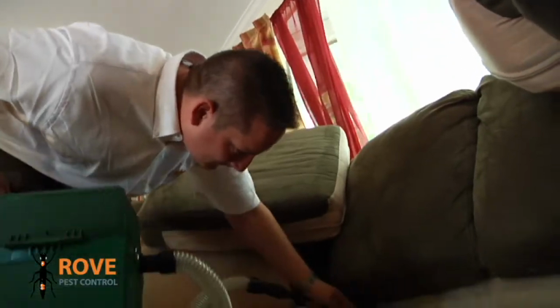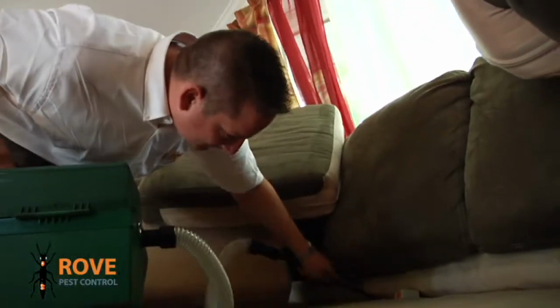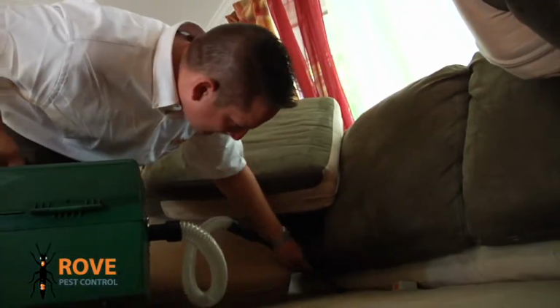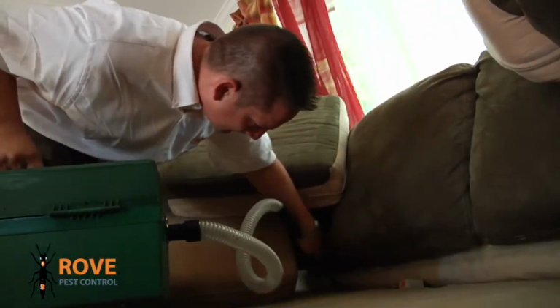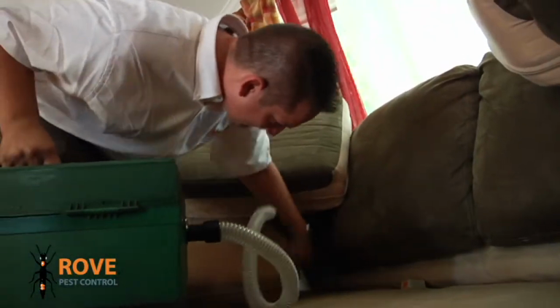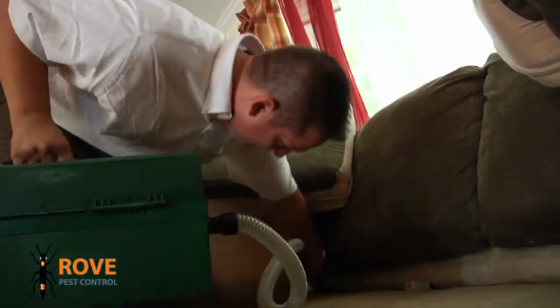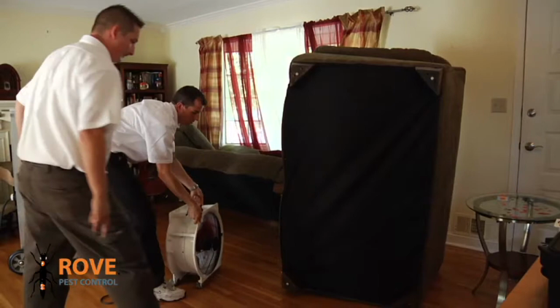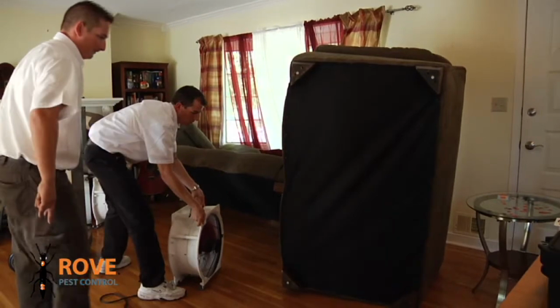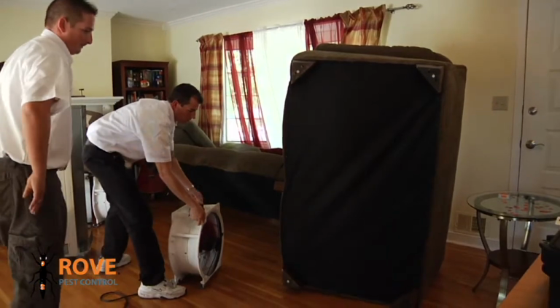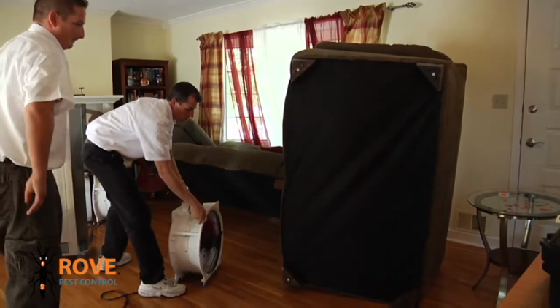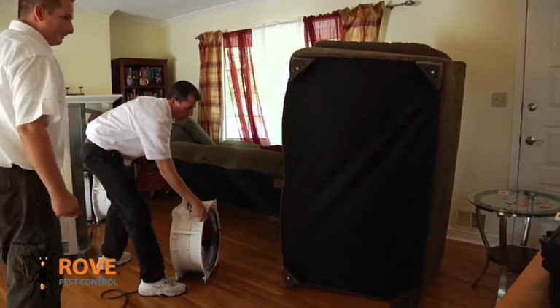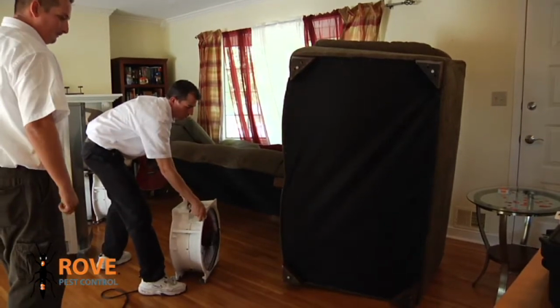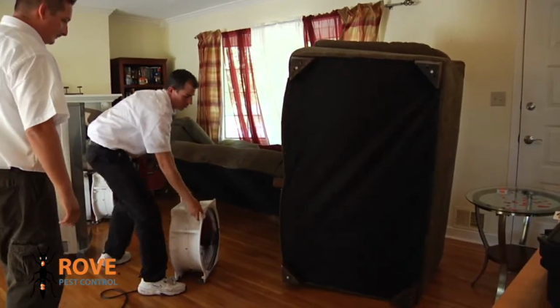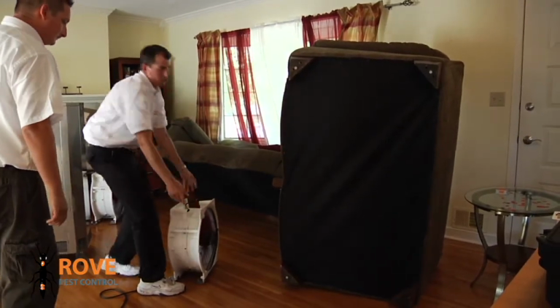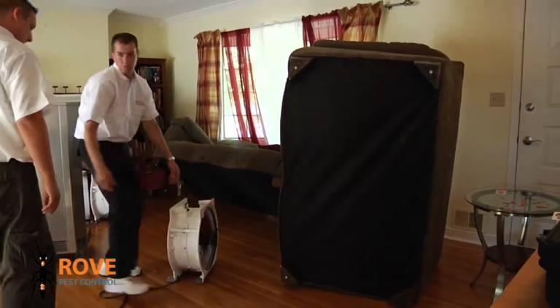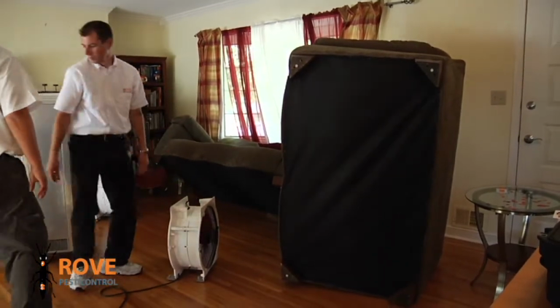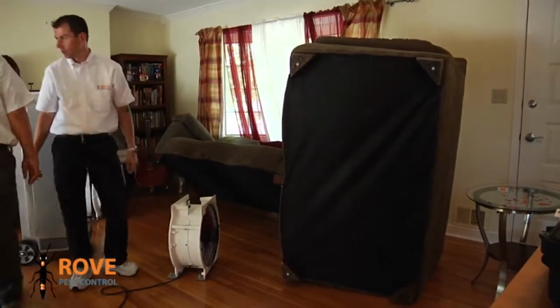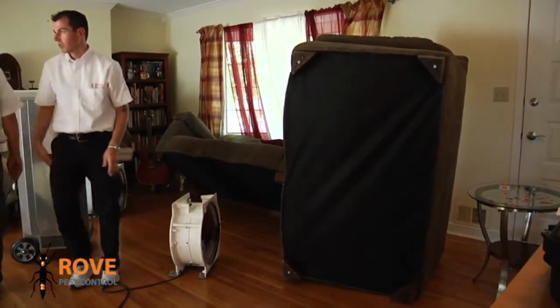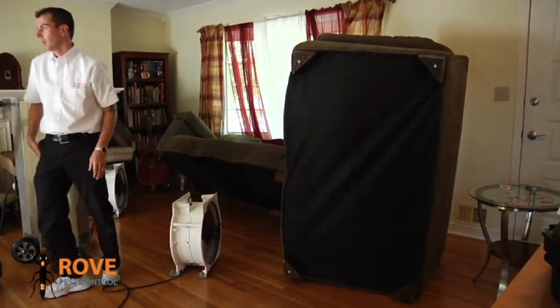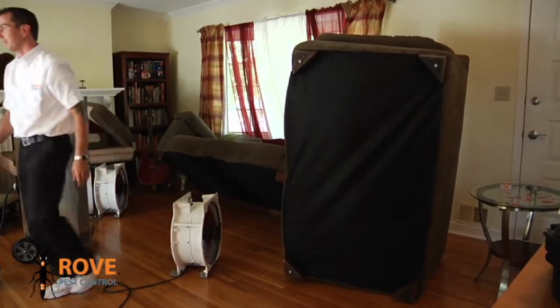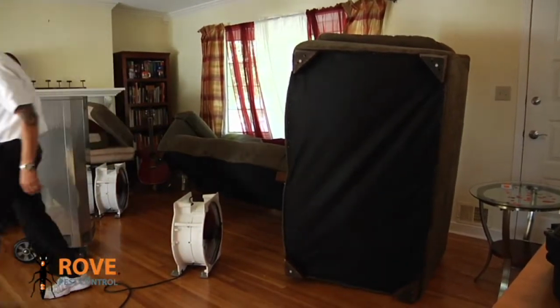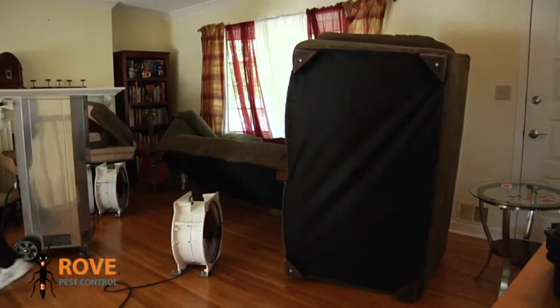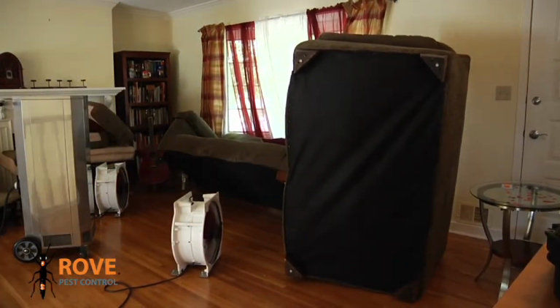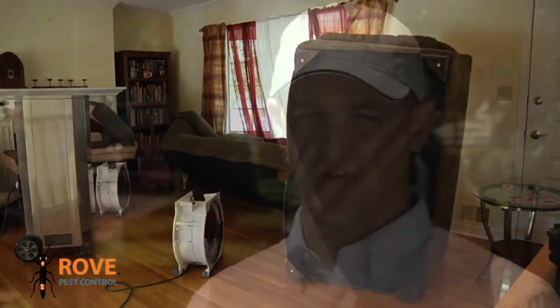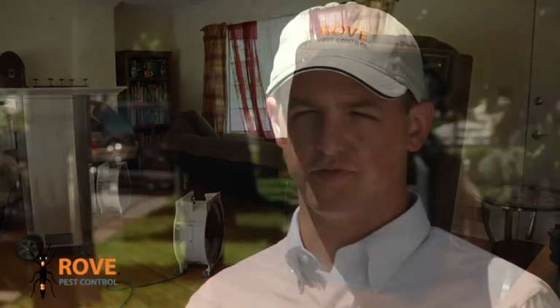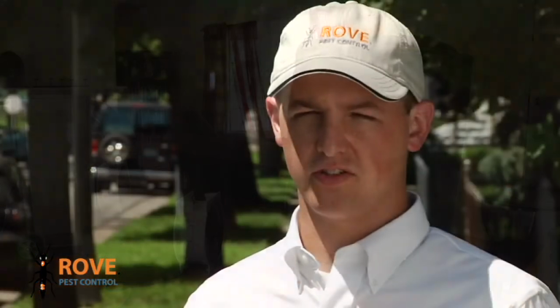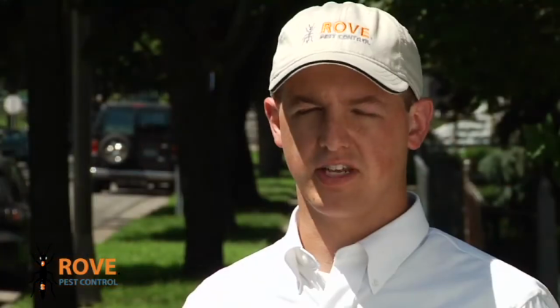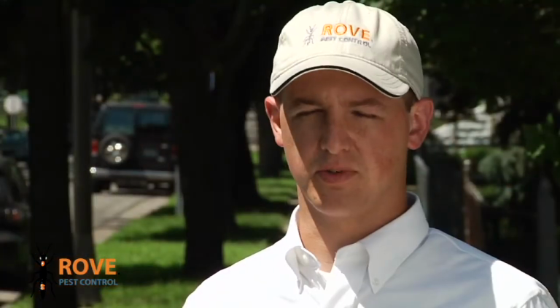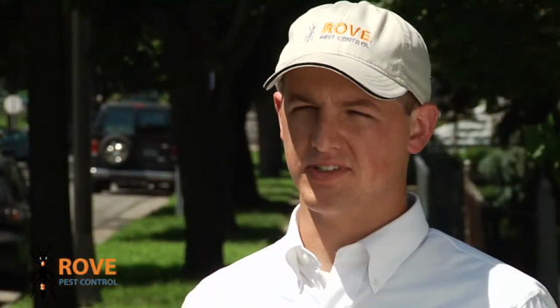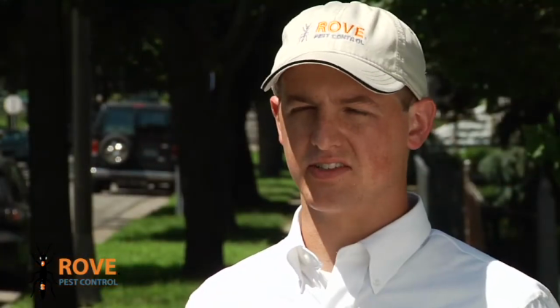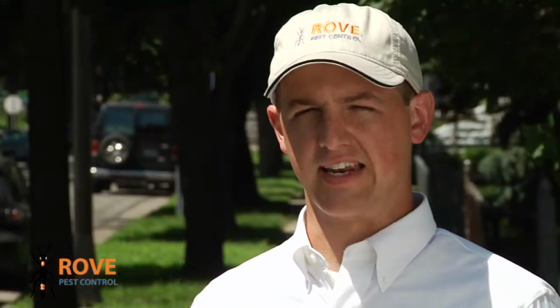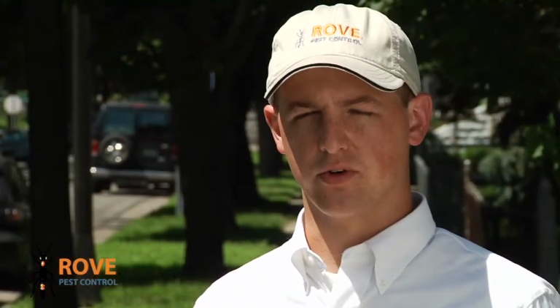Rove's technicians remove the emerging bed bugs with a HEPA-filtered vacuum. After effective eradication temperatures are reached and maintained, the room is properly cooled. The whole process start to finish takes between six and eight hours.